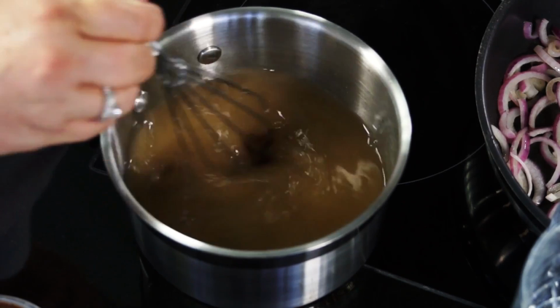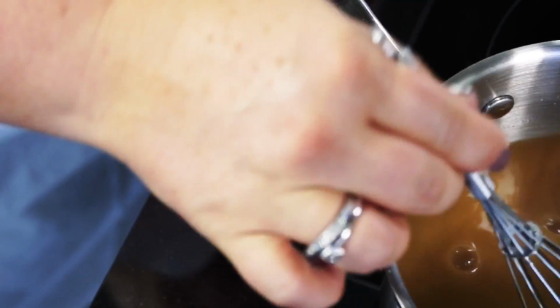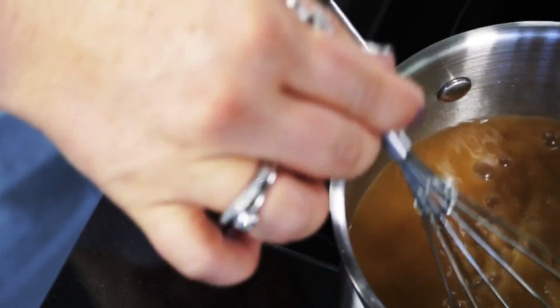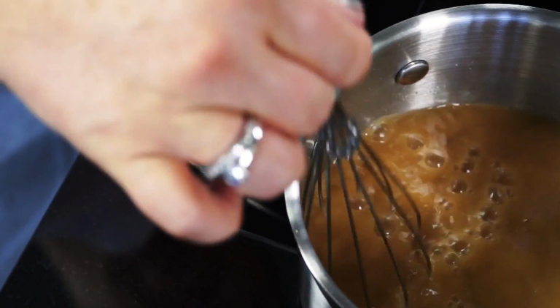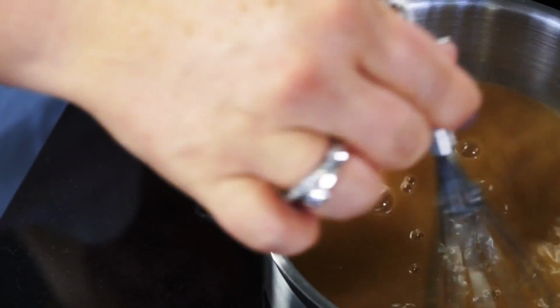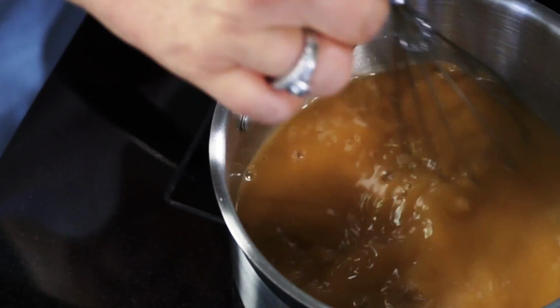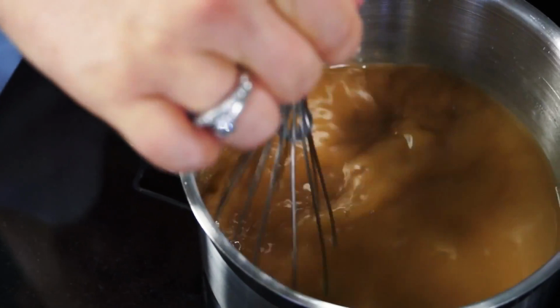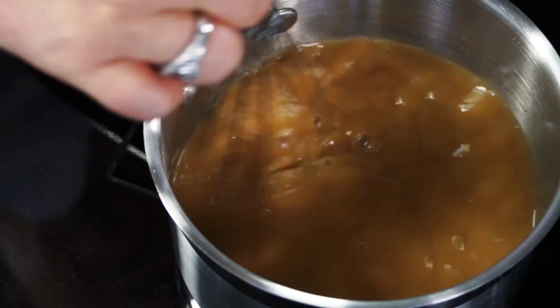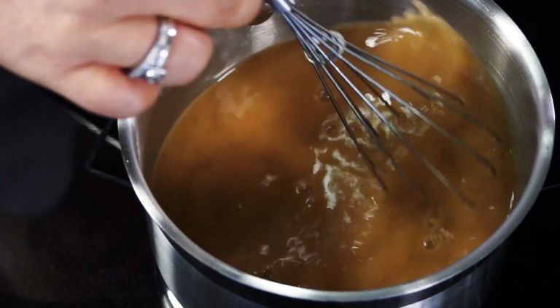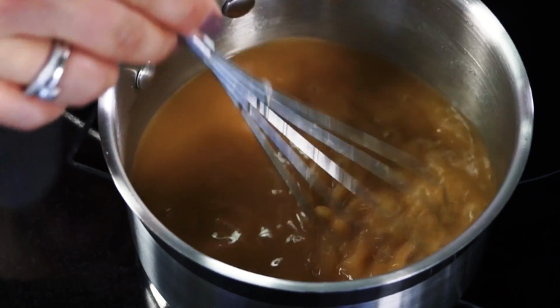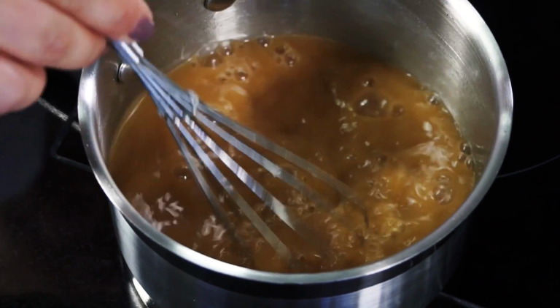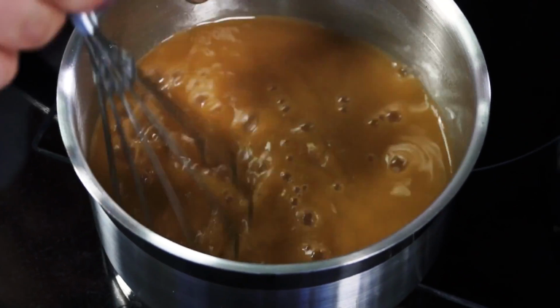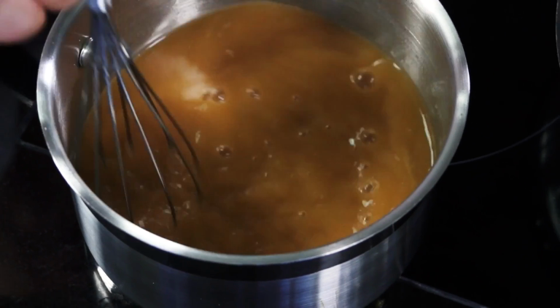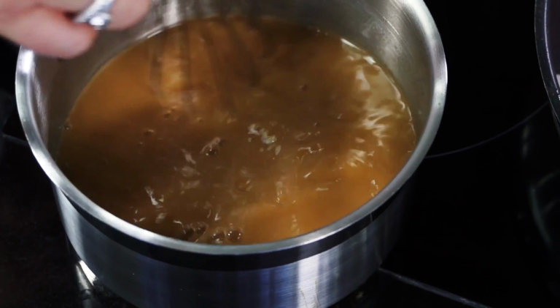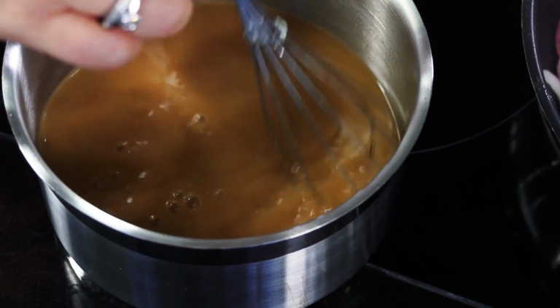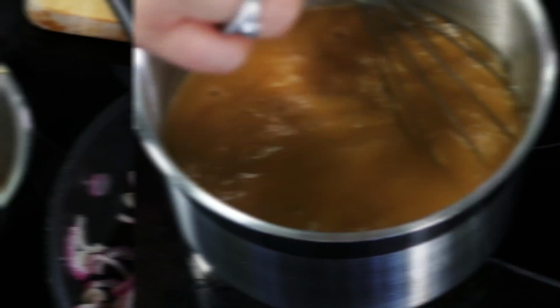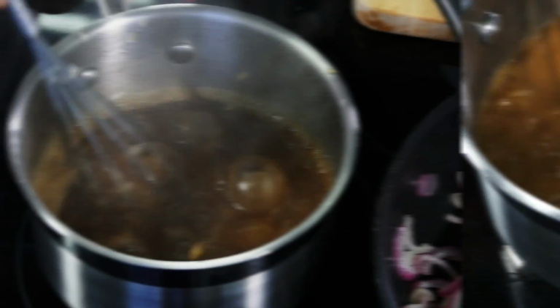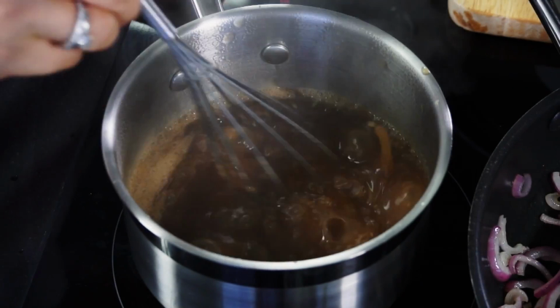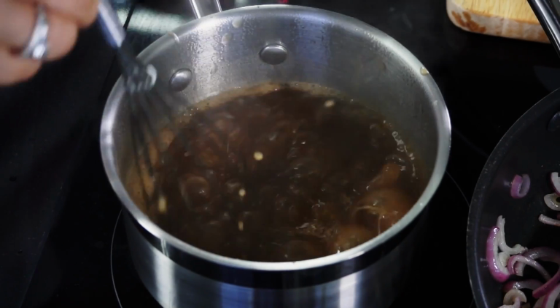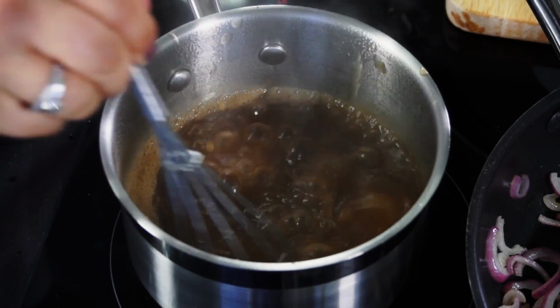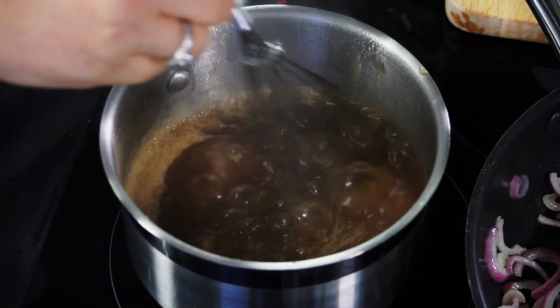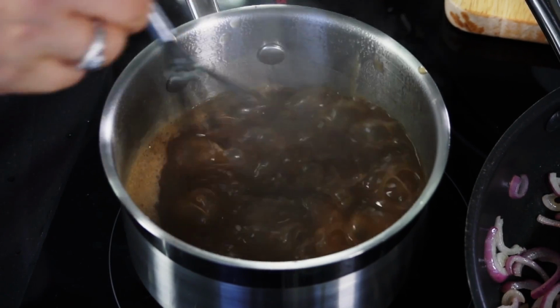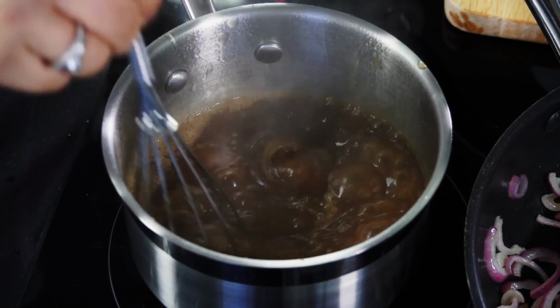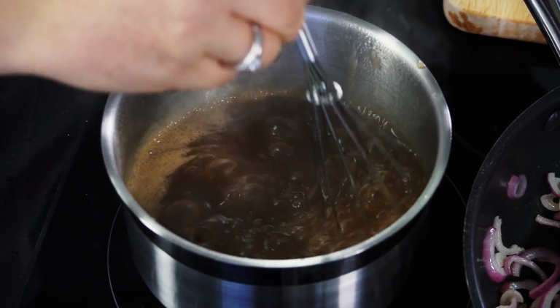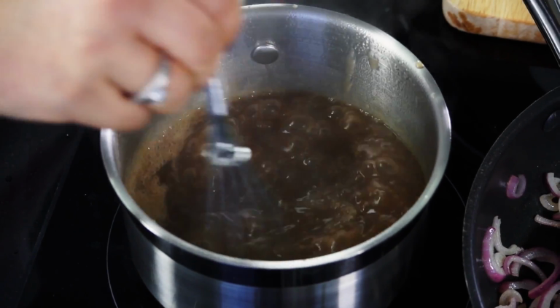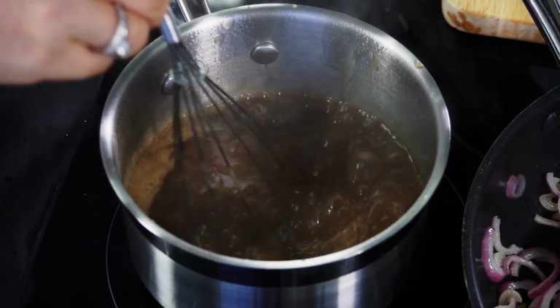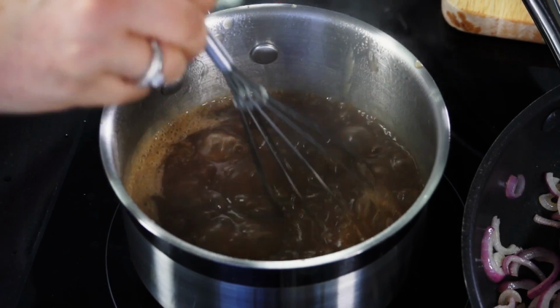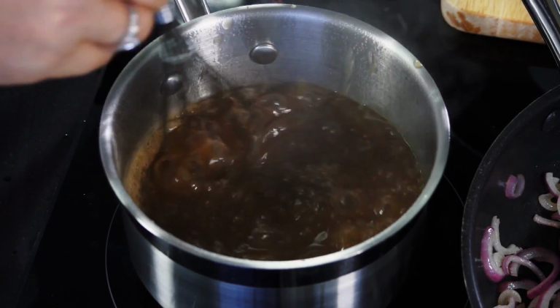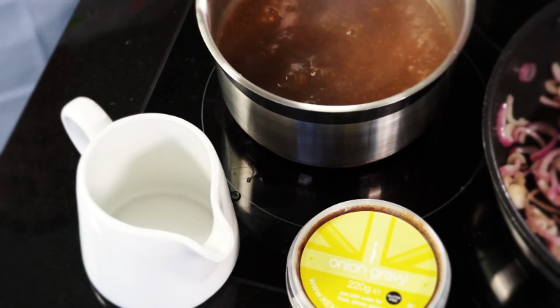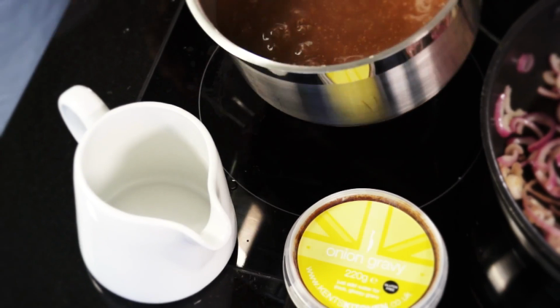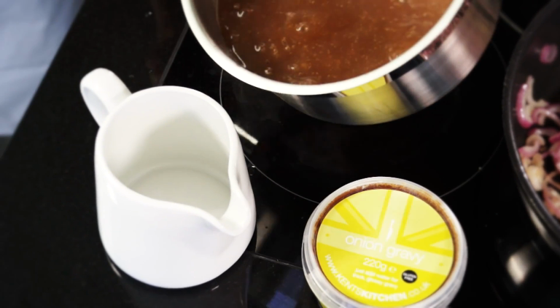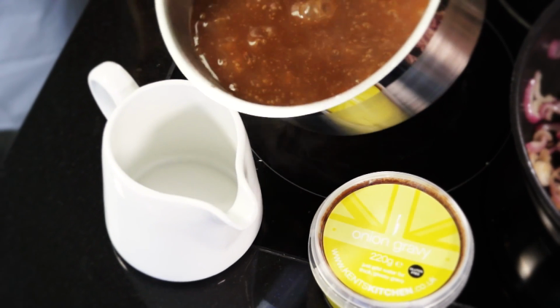The whisking may take a little time. After the concentrate is dissolved completely, heat until boiling, then simmer for about 10 minutes until the gravy becomes thick and glossy.